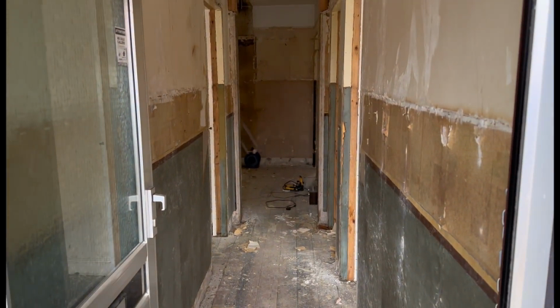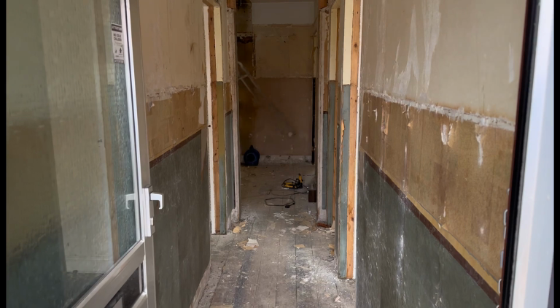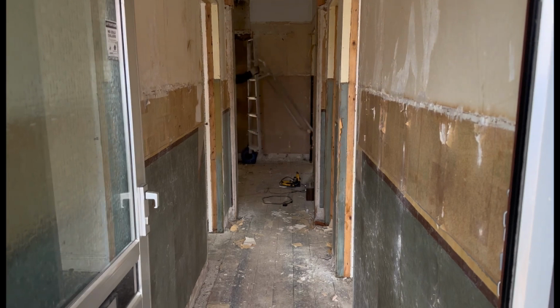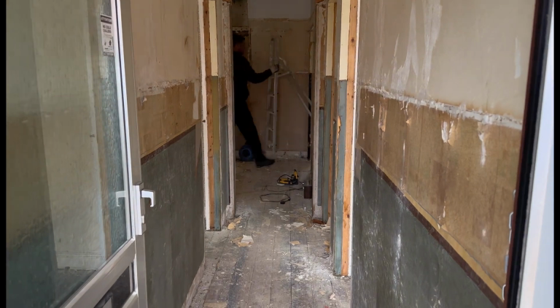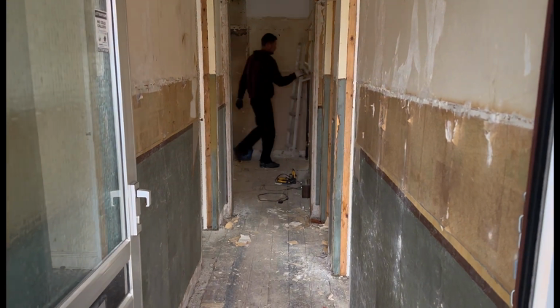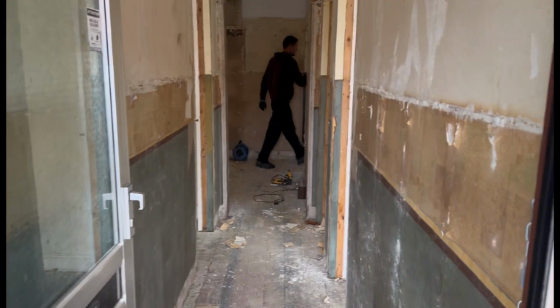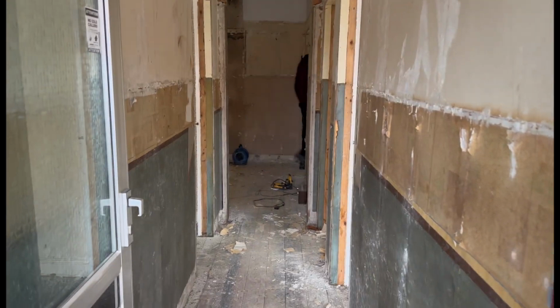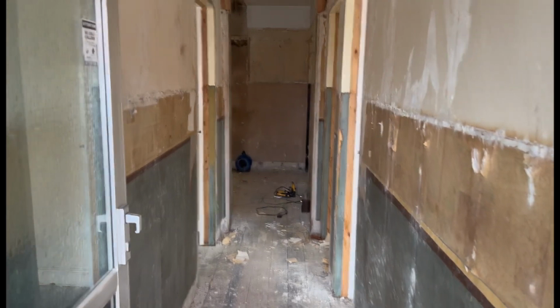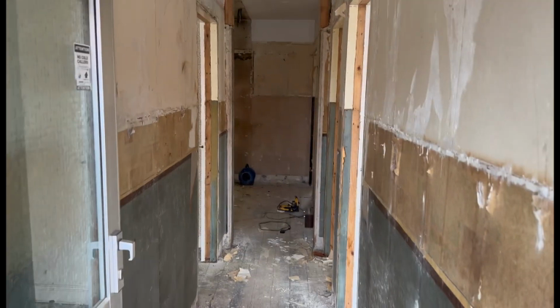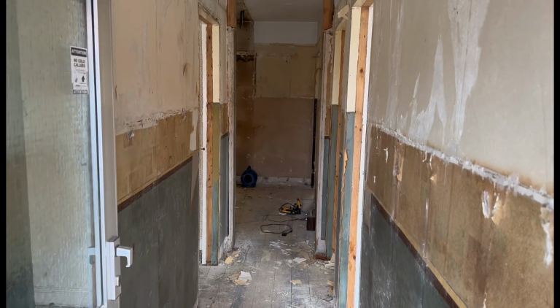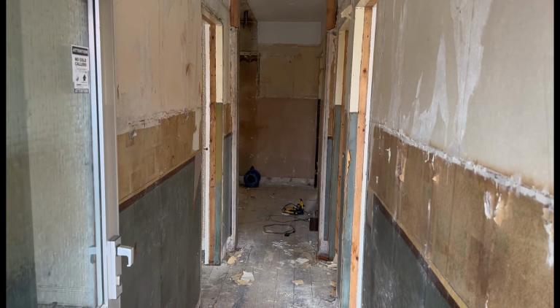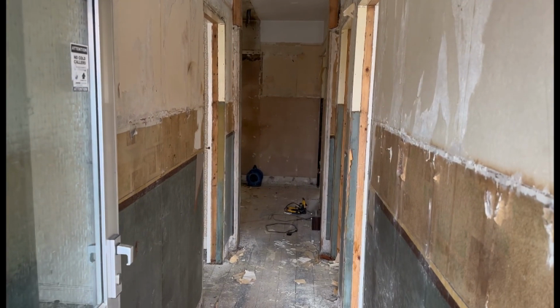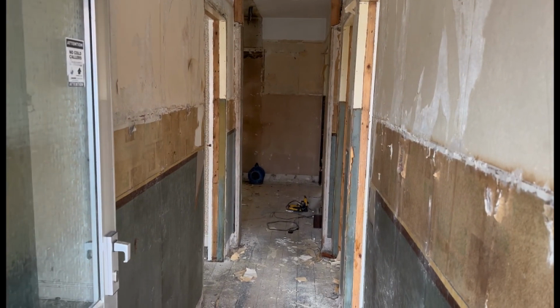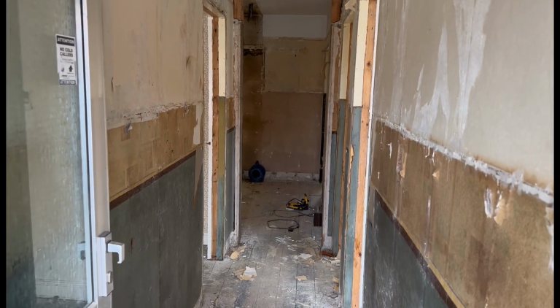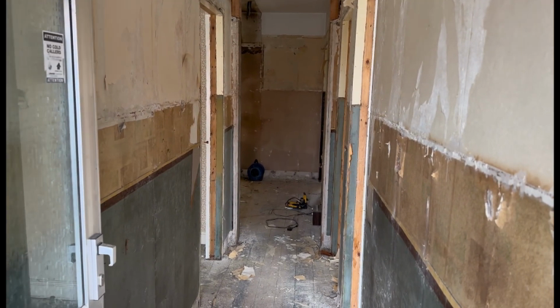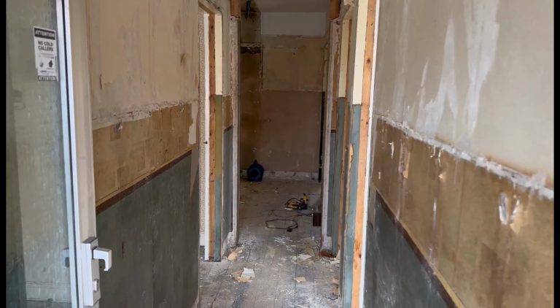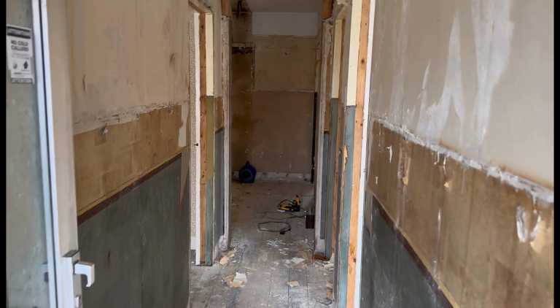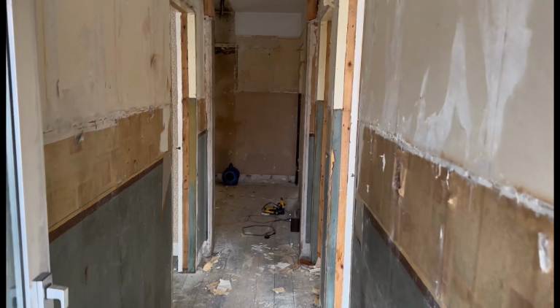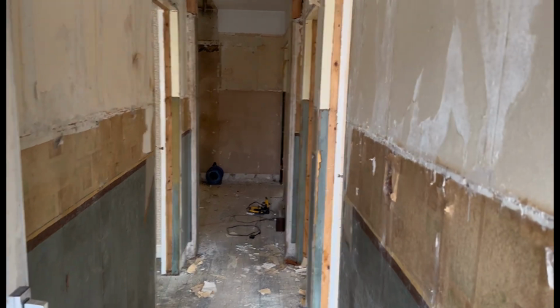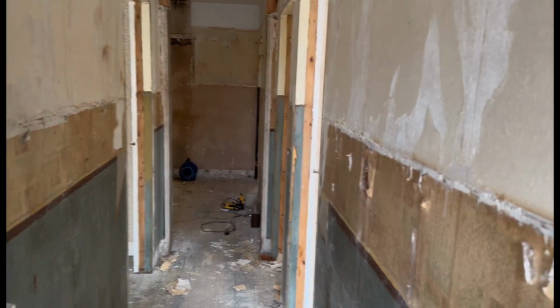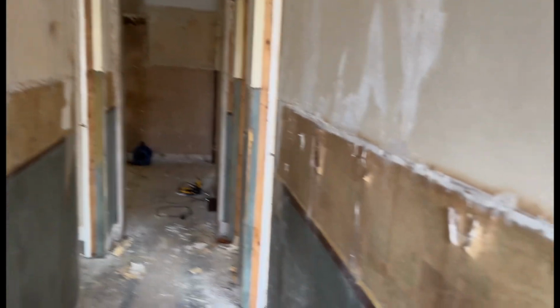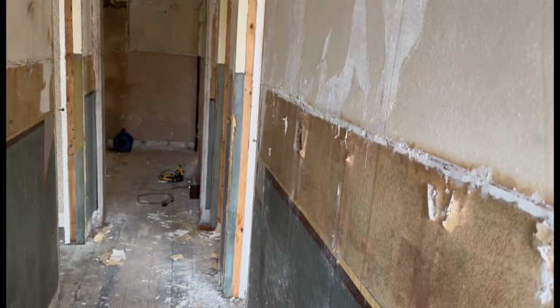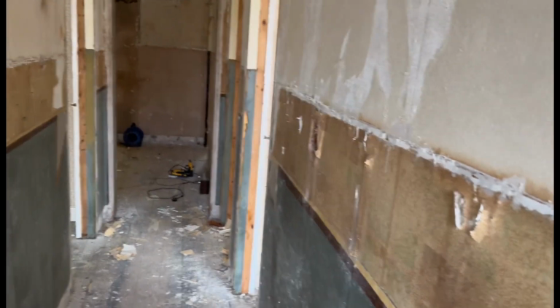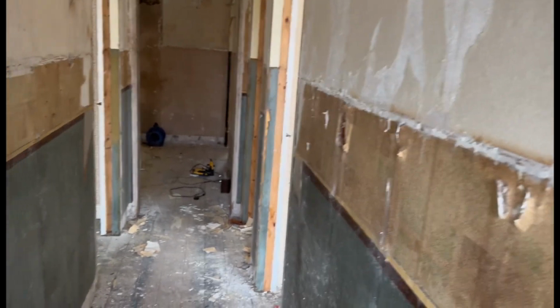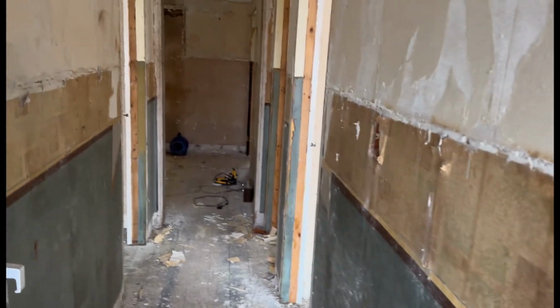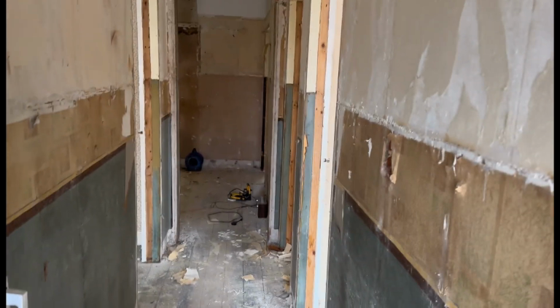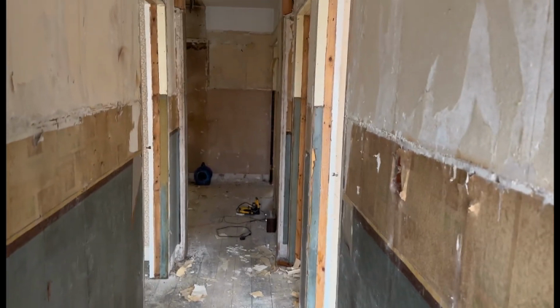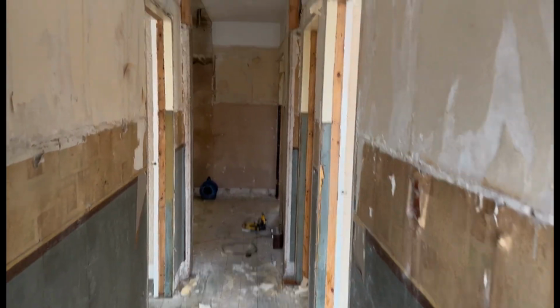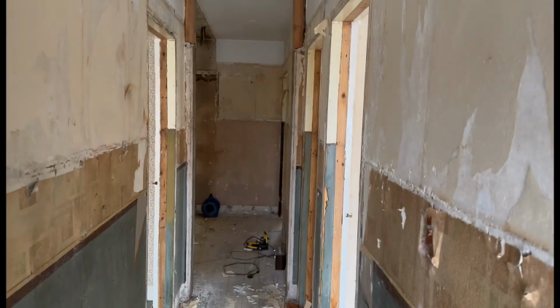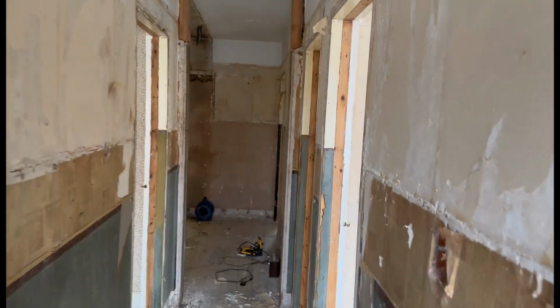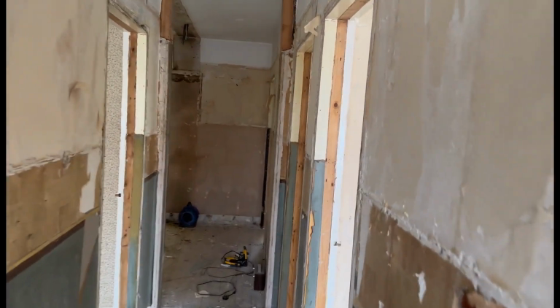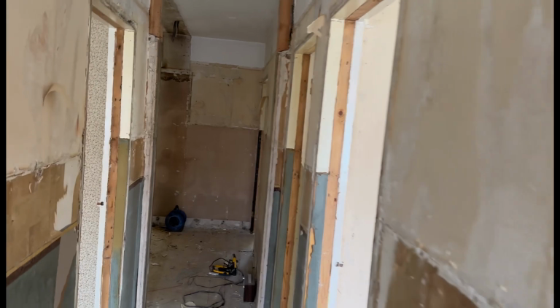Mark was laughing at me because I mentioned that we had stripped out the rooms before, and there were so many more levels to come off. As you can see, we are now a little bit more stripped out.